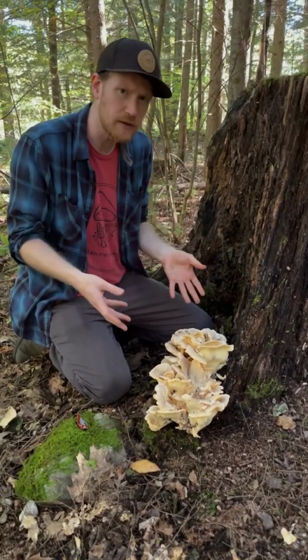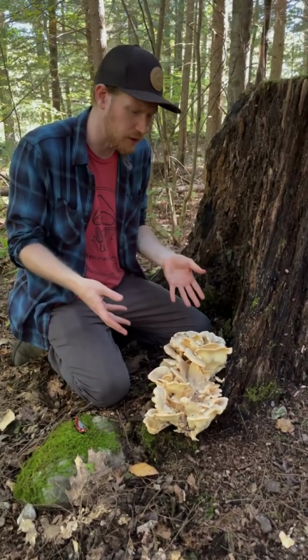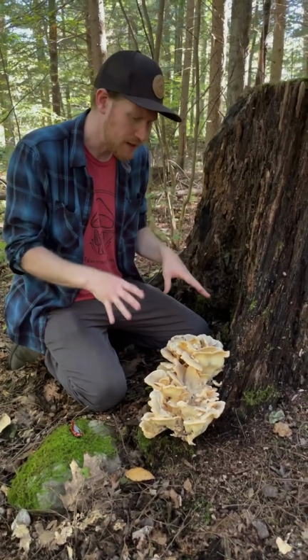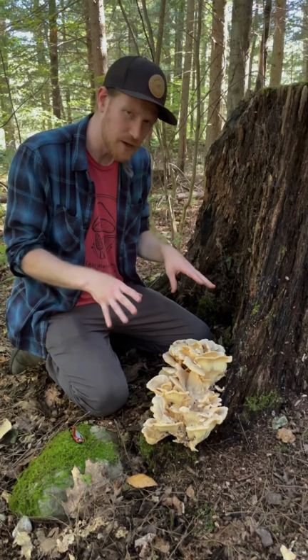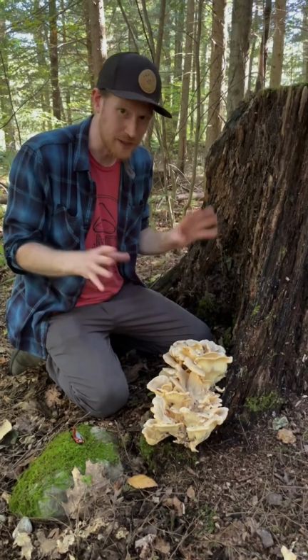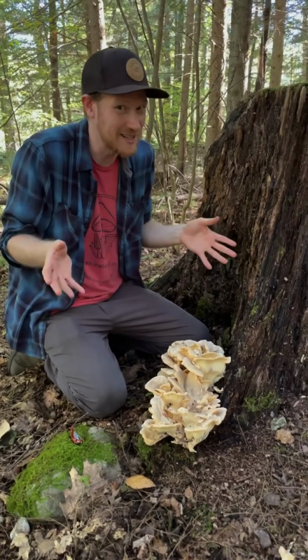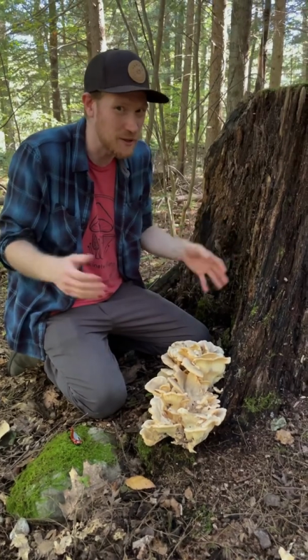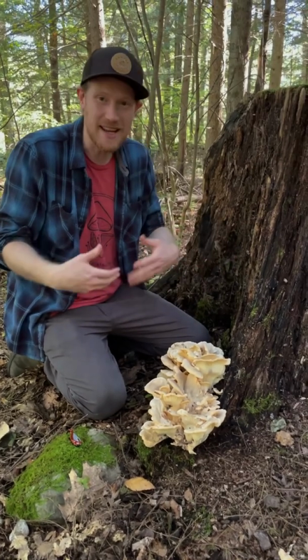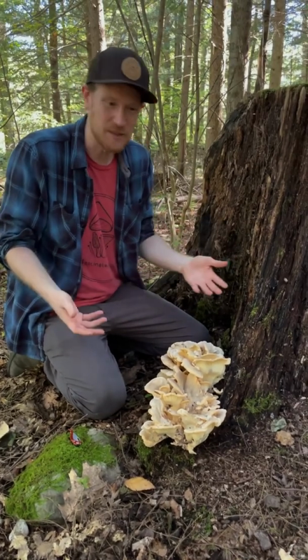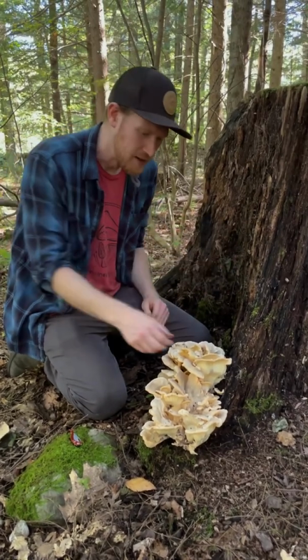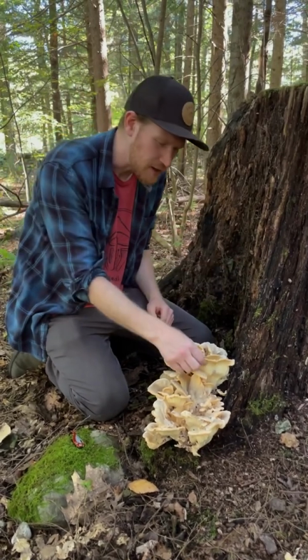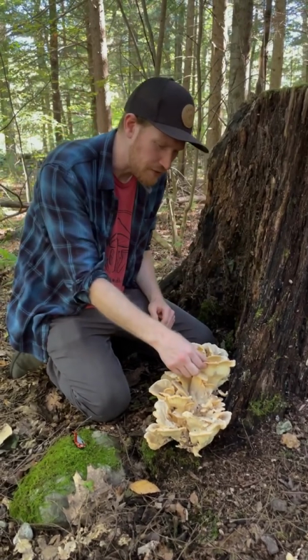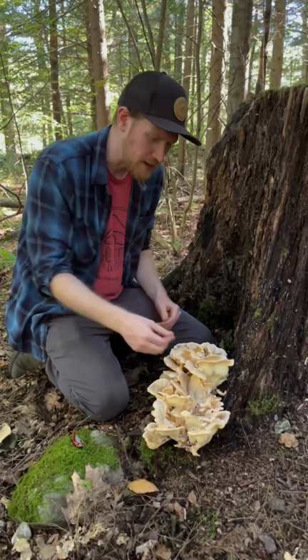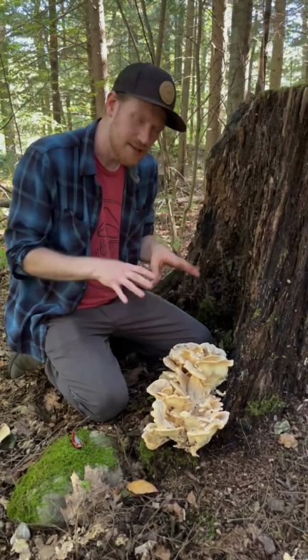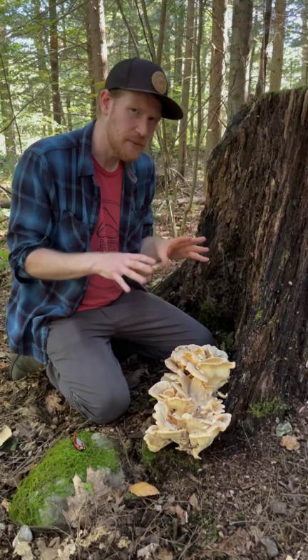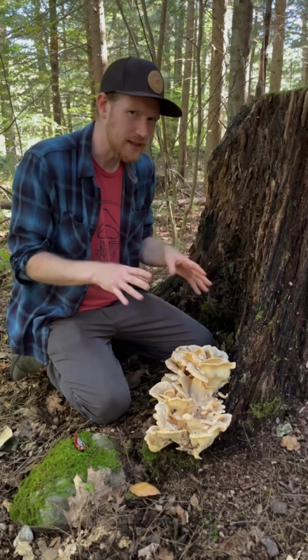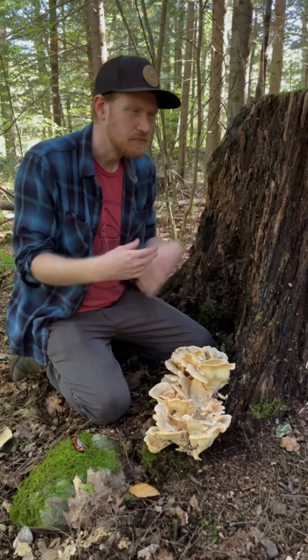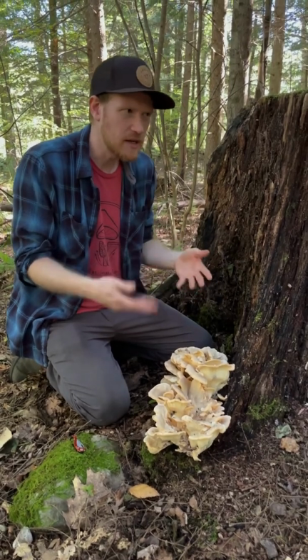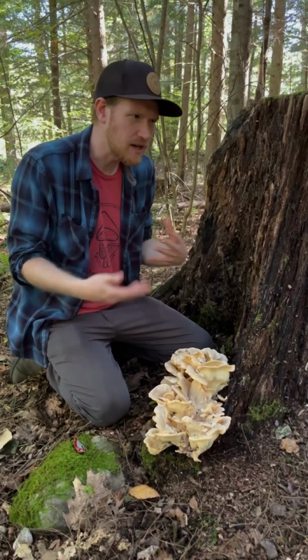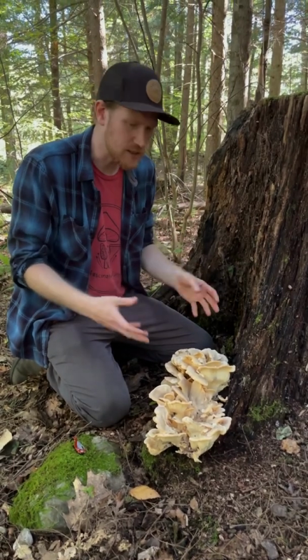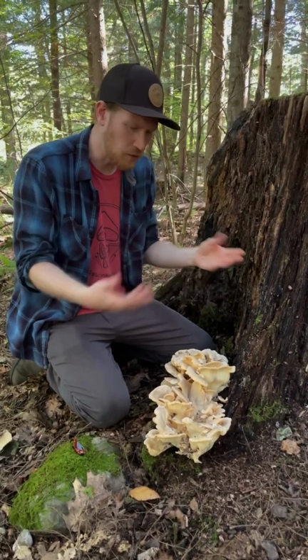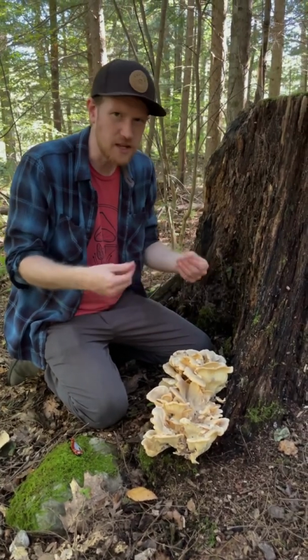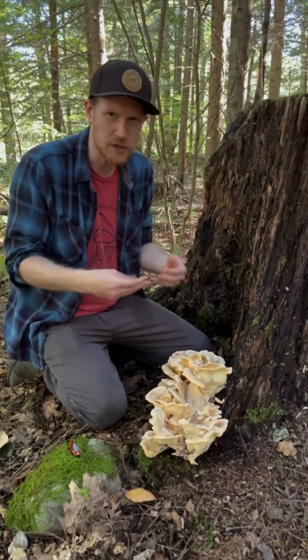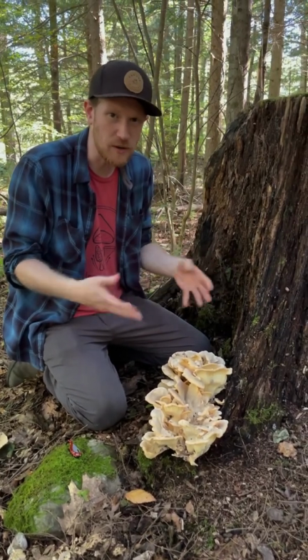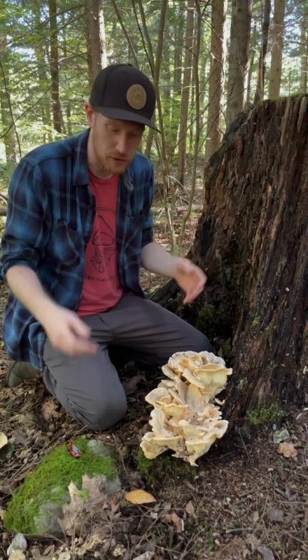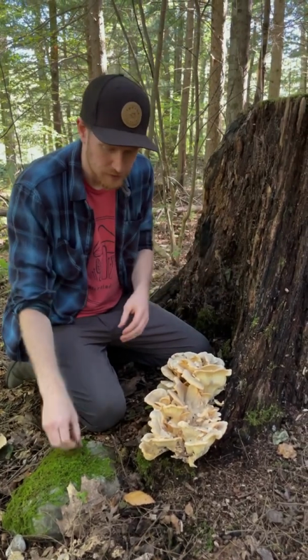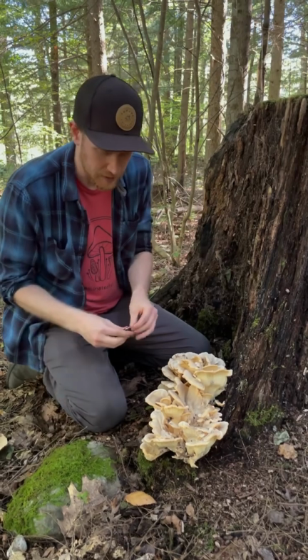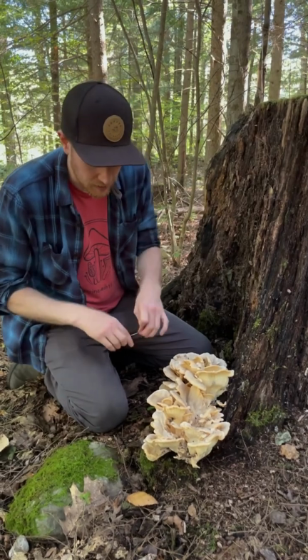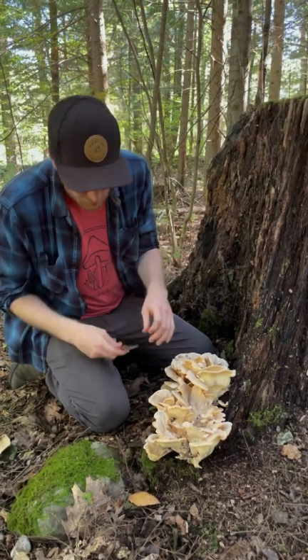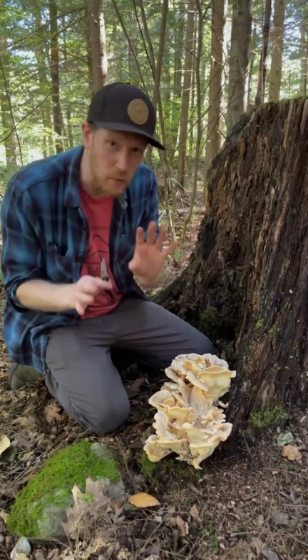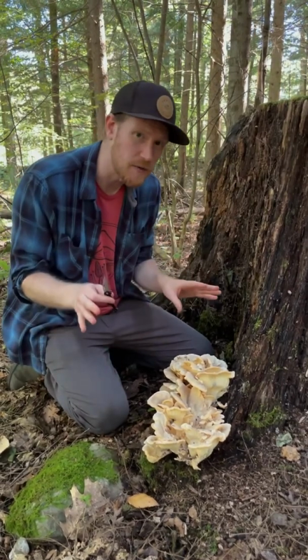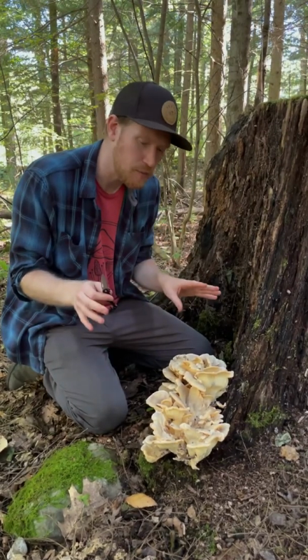But this mushroom's distinctive feature is that it stains black. So you mess around with it a little bit, and it doesn't happen immediately, but within a couple of minutes the whole thing that you've touched and messed around with will turn black. So I'm going to cut off a little bit.